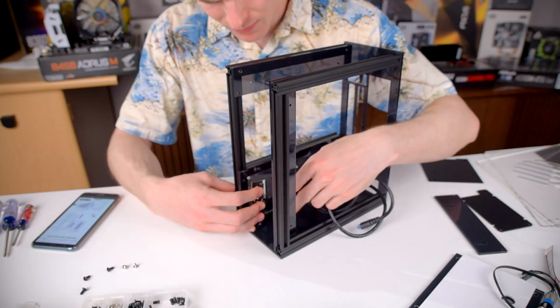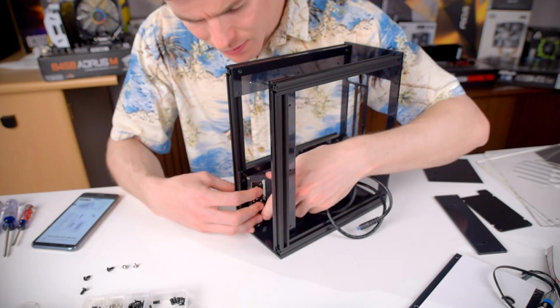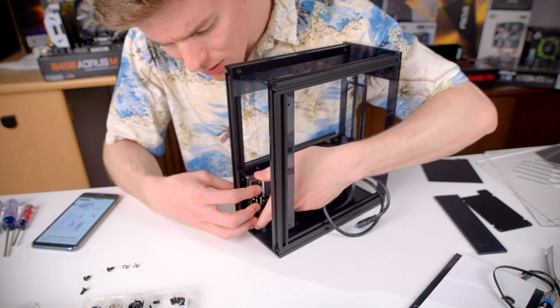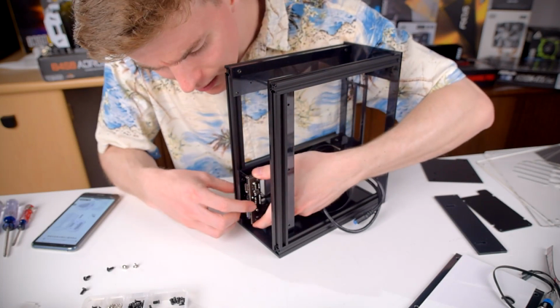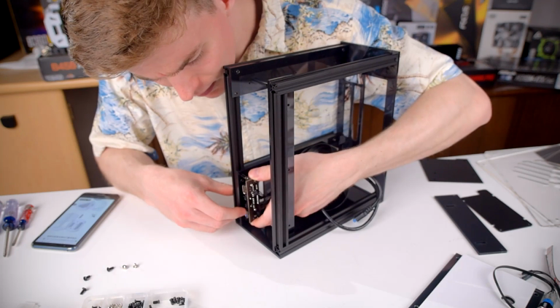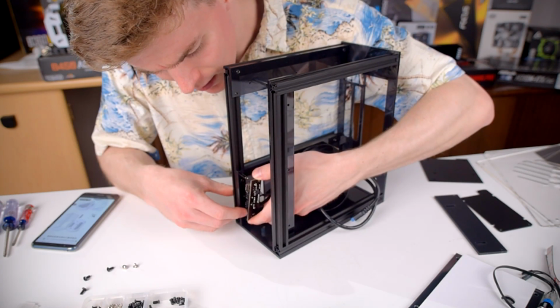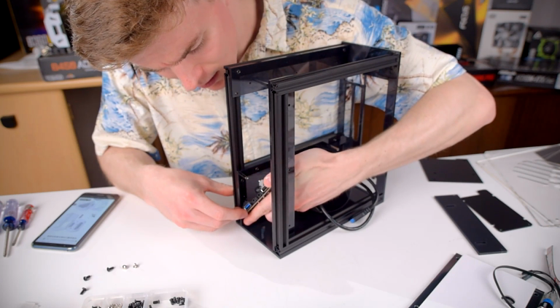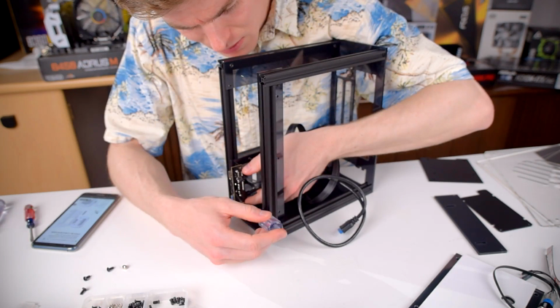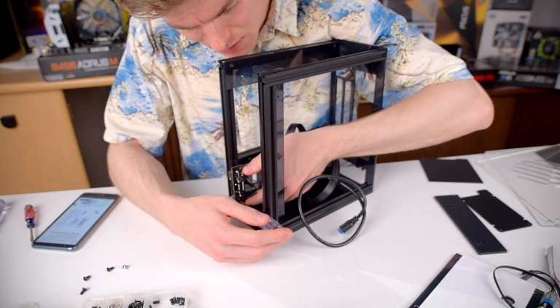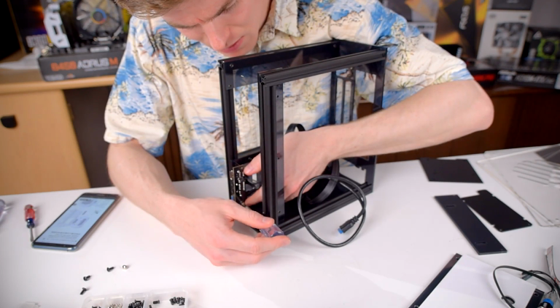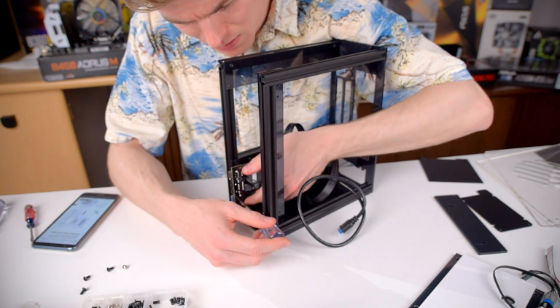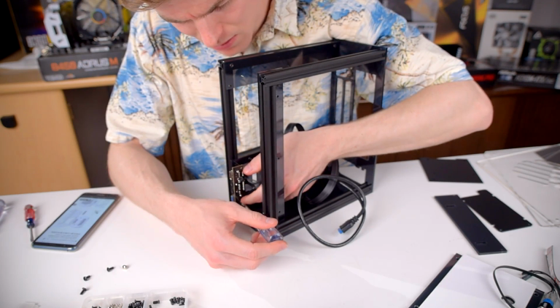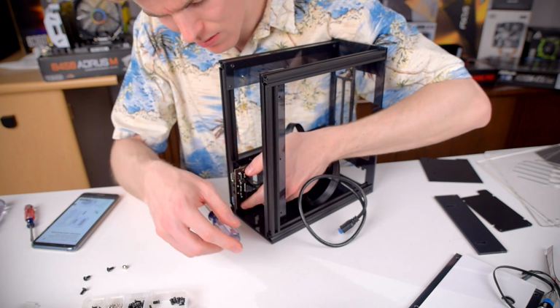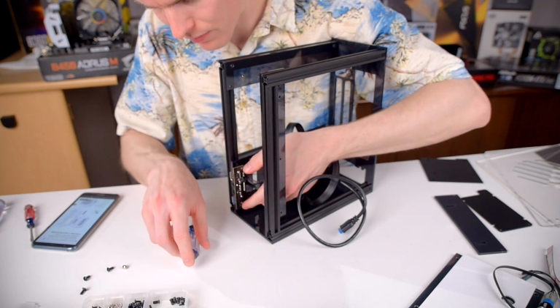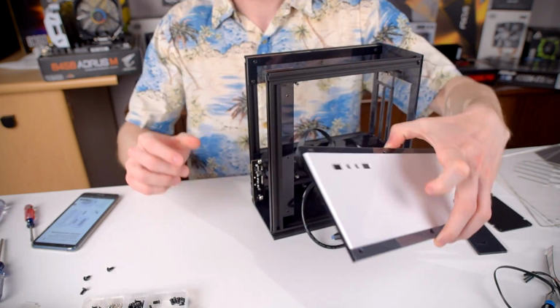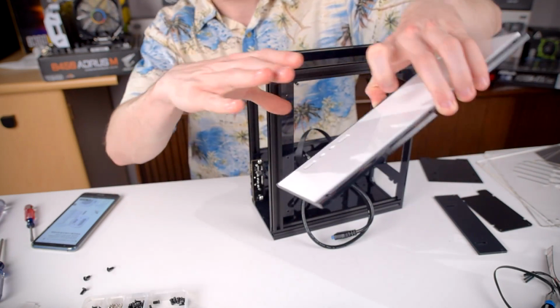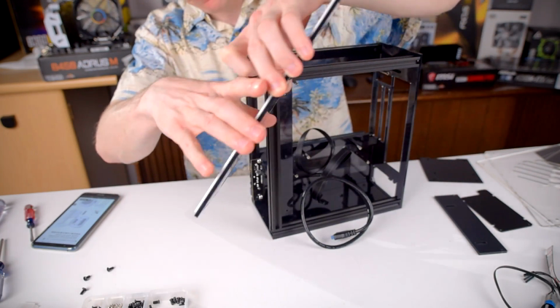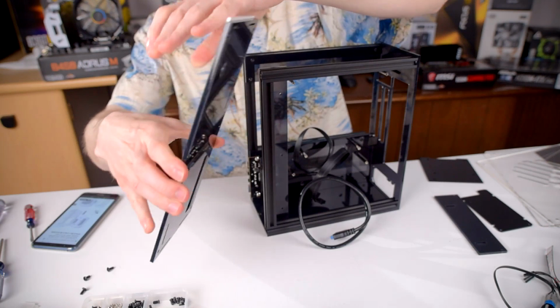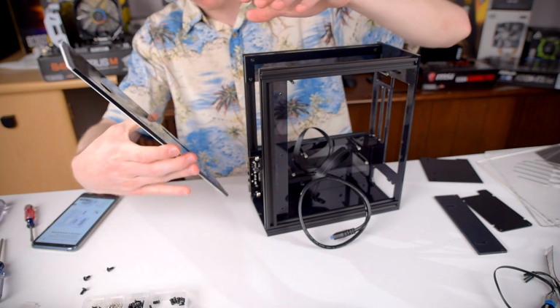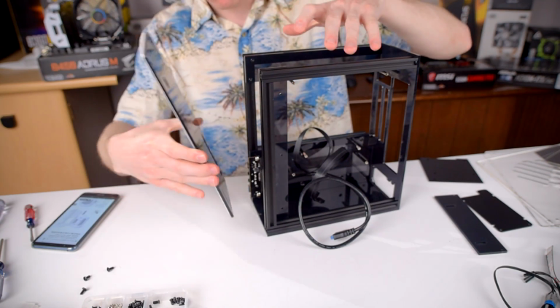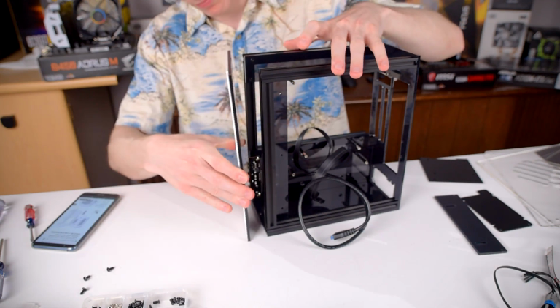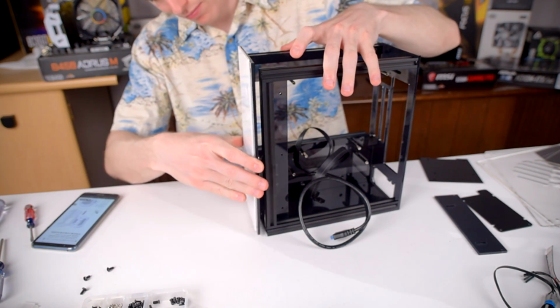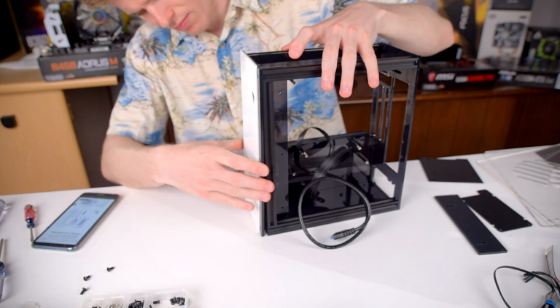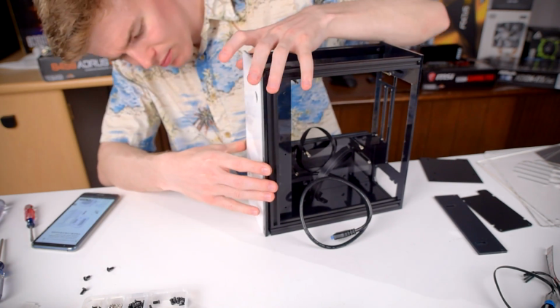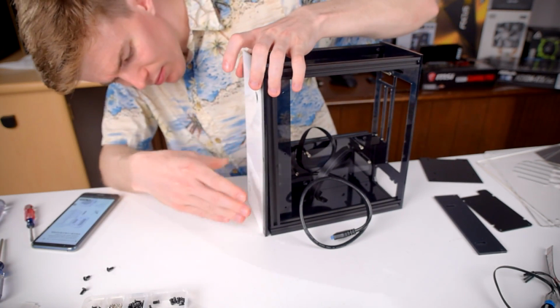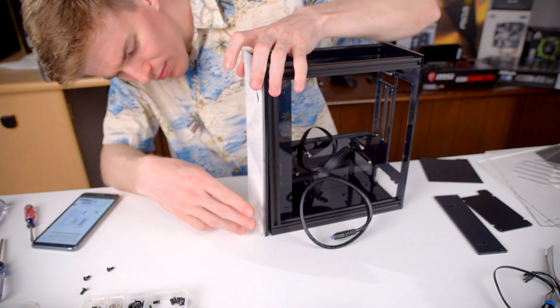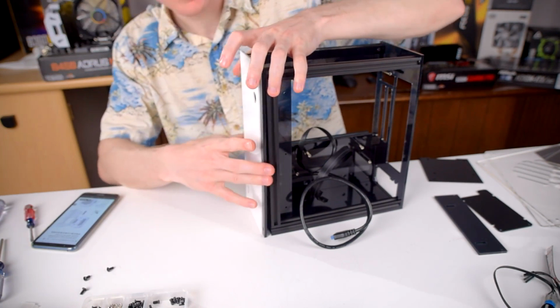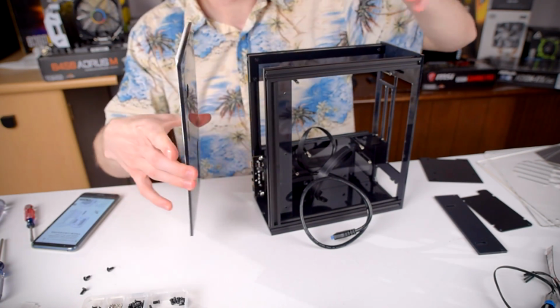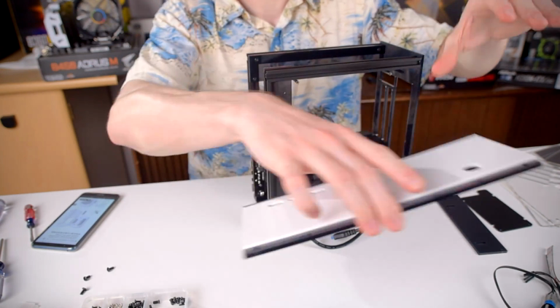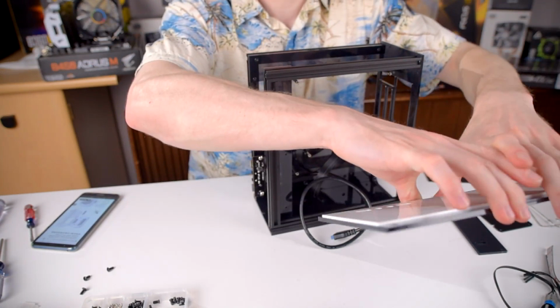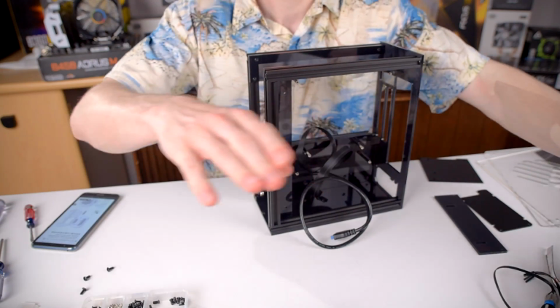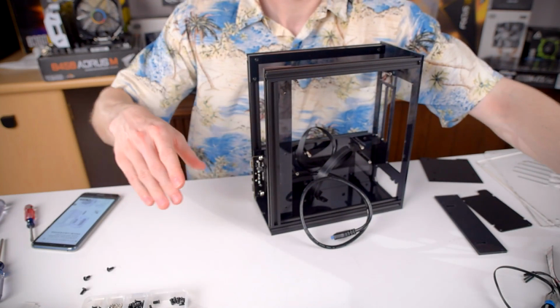With the base plate installed you then put in the front panel IO connectors. These mount to the two standoffs at the front of the case and are held in place with two screws. Make sure you check that you installed it correctly by holding up the front panel and seeing that the ports actually line up with the openings.